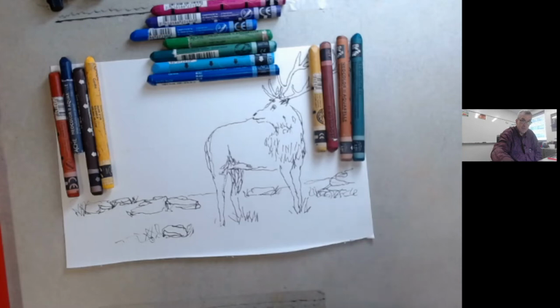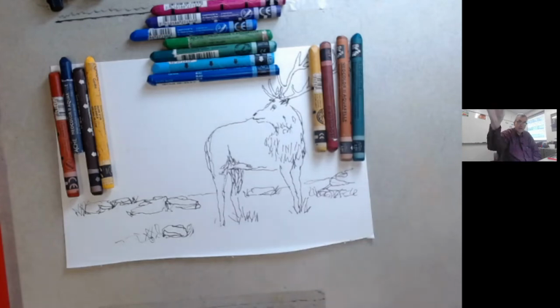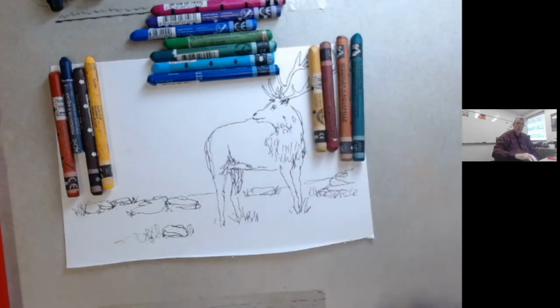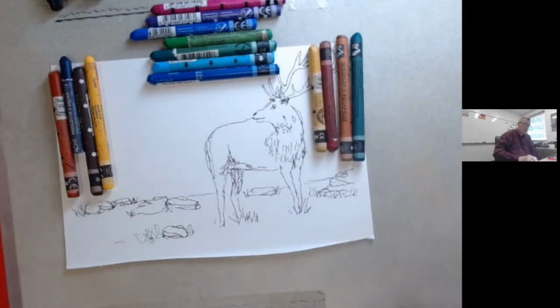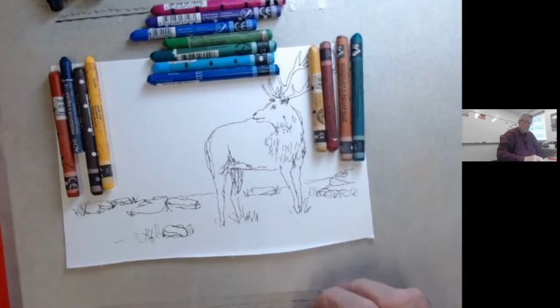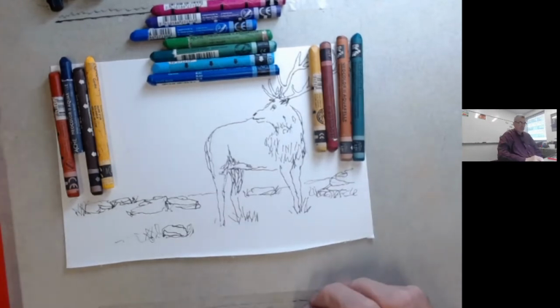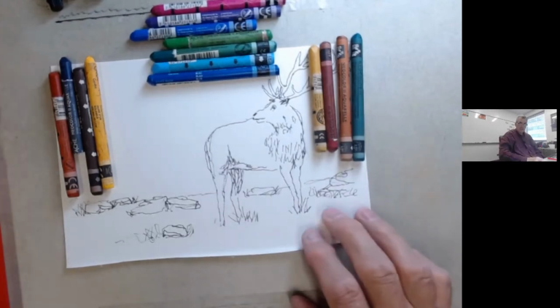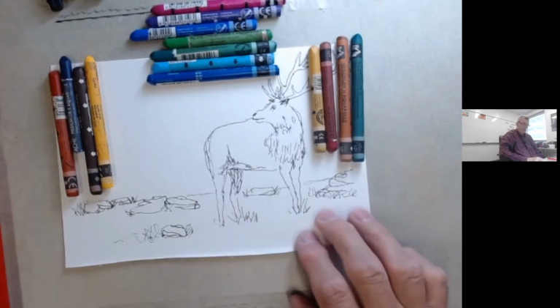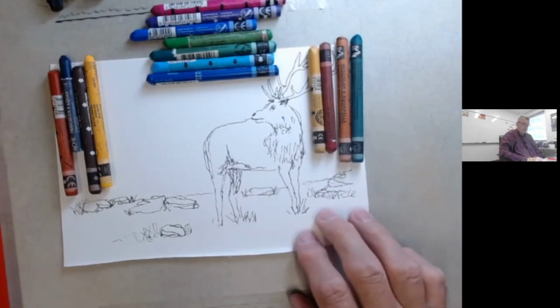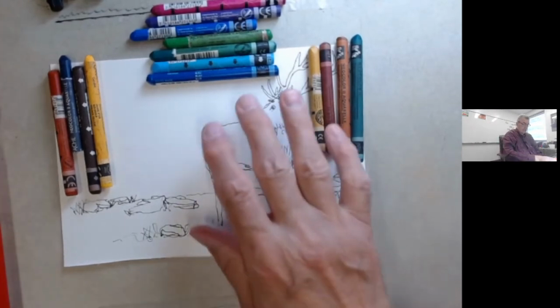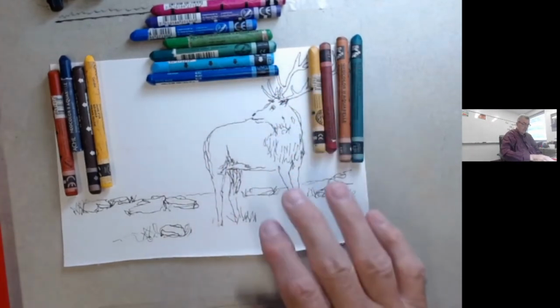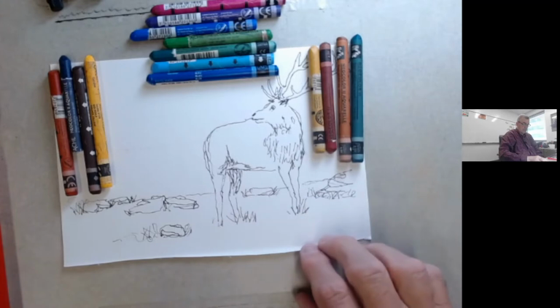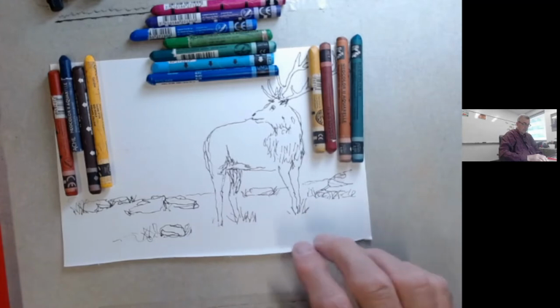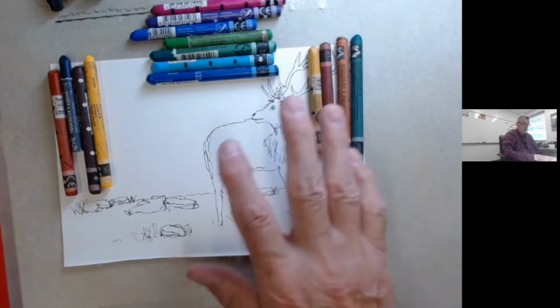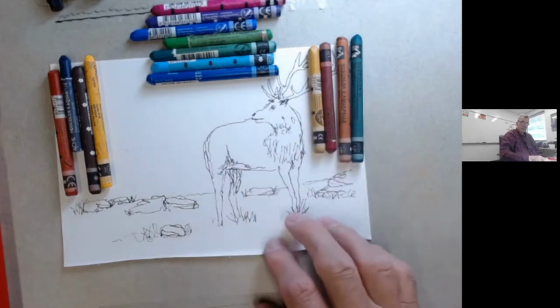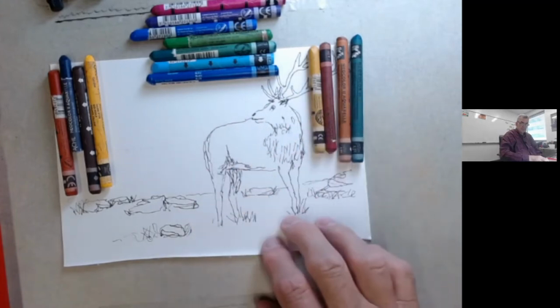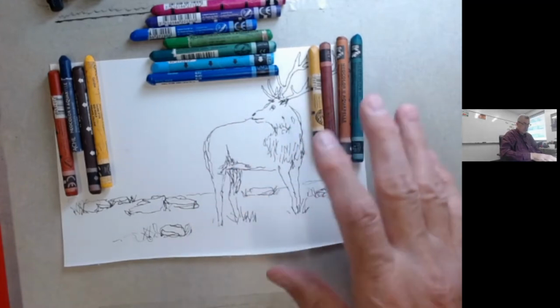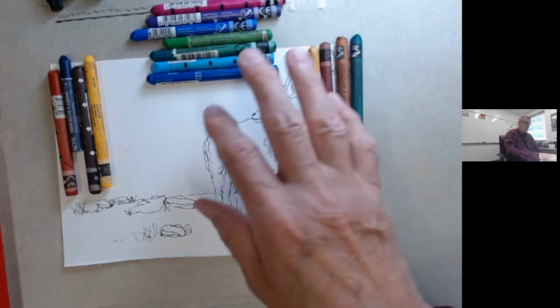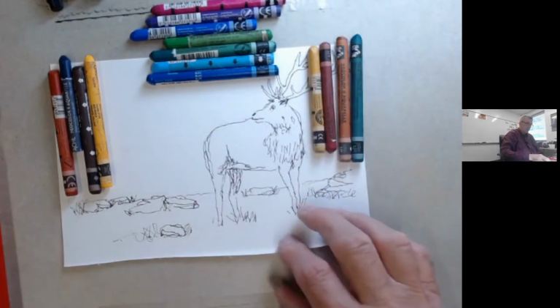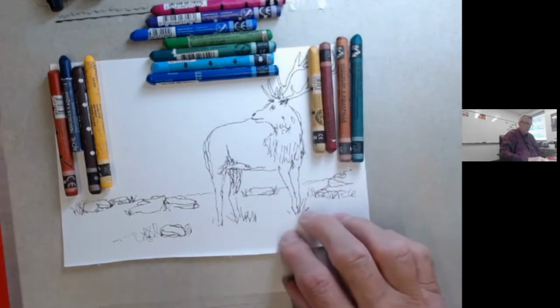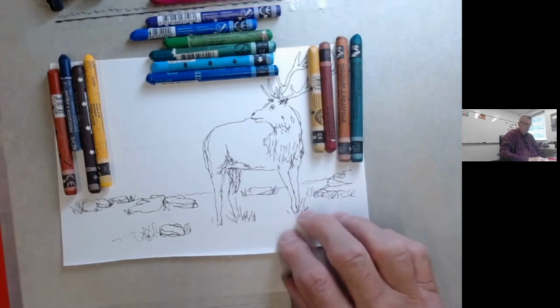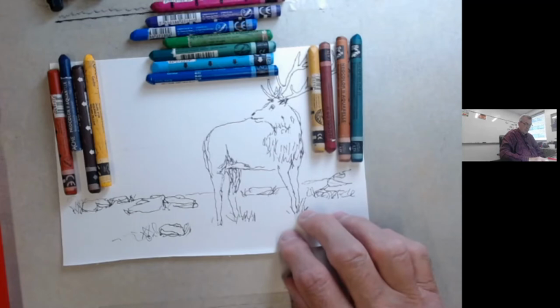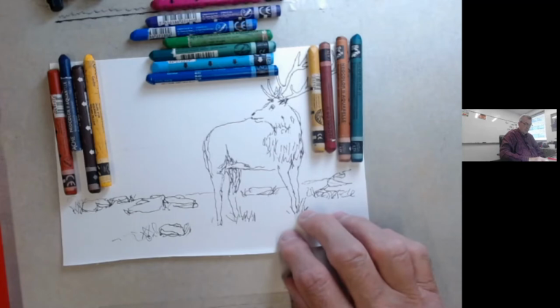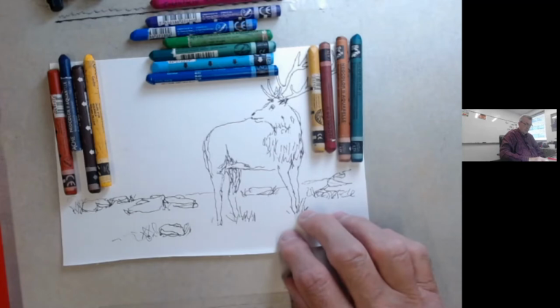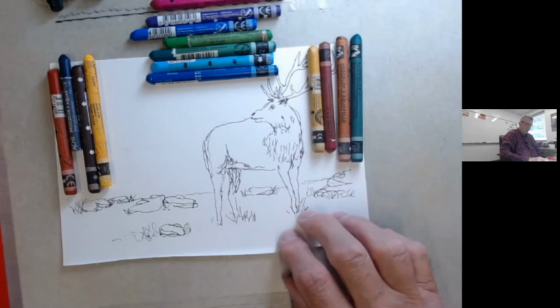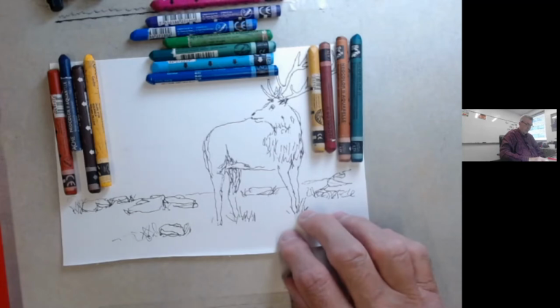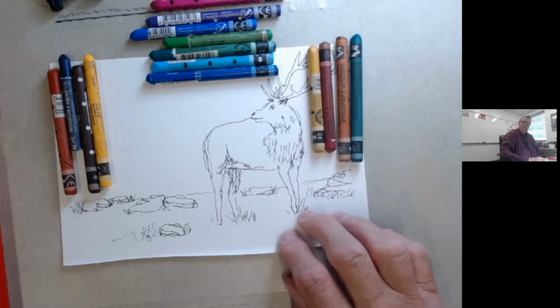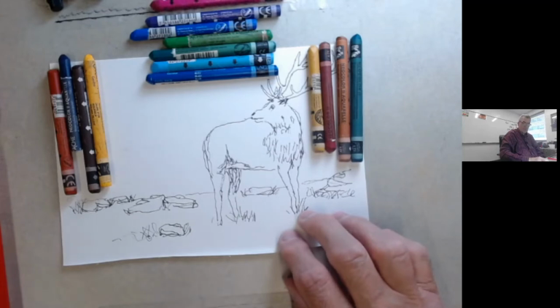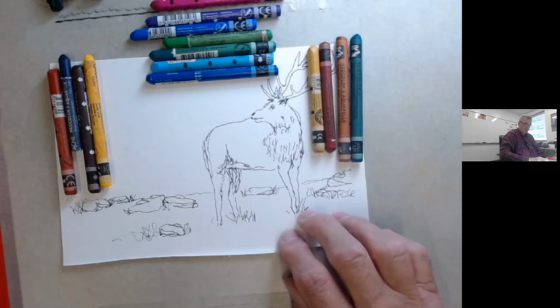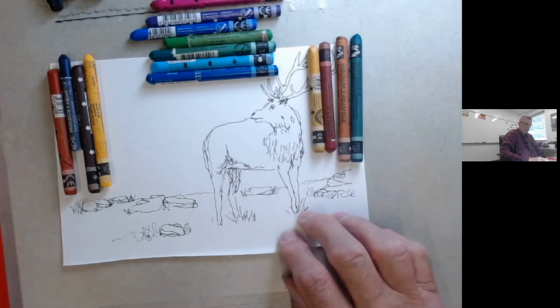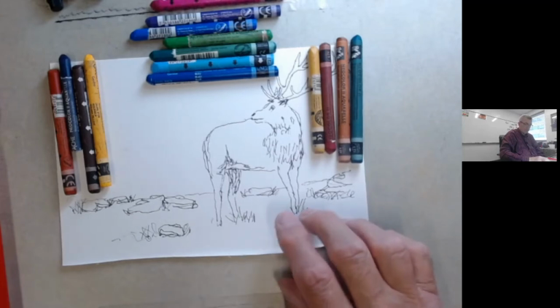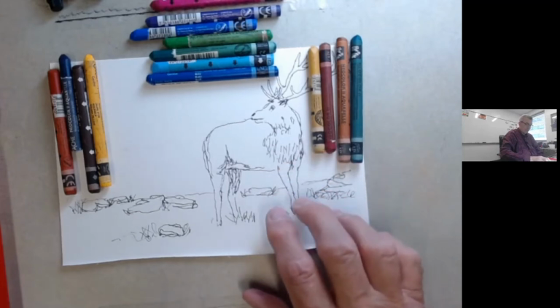Hi, it's Grandpa Butler. We're going to do an elk today. We've already drawn the outline. After several pencil sketches, we eventually got down to about the right outline of what an elk would look like, and this is it.